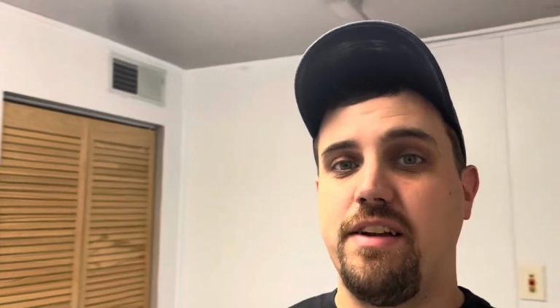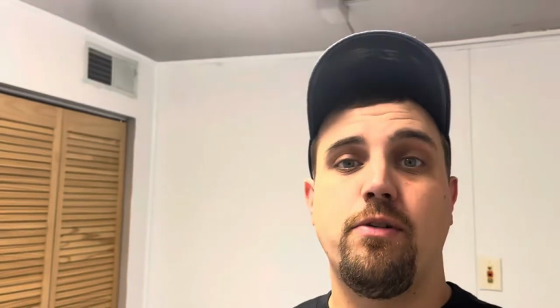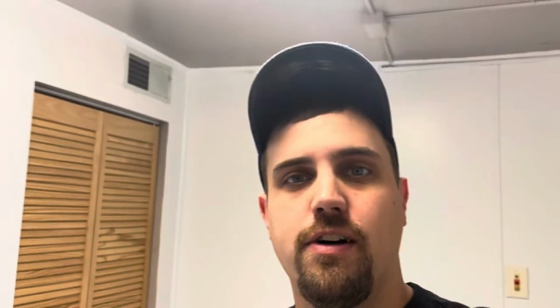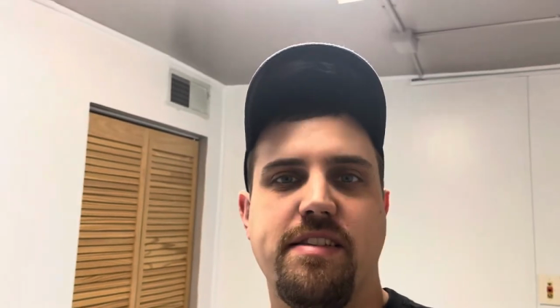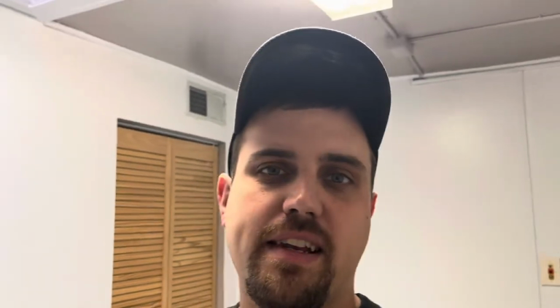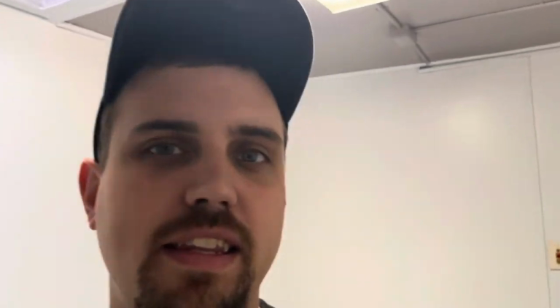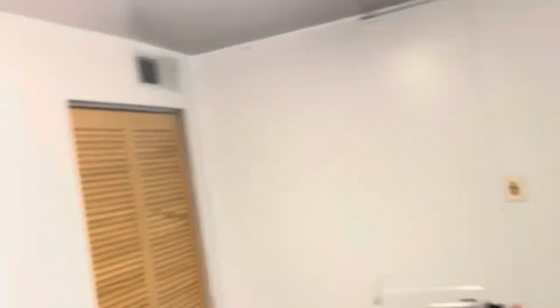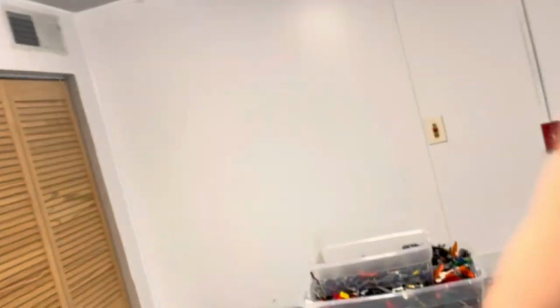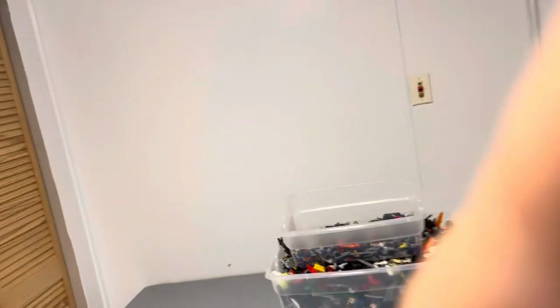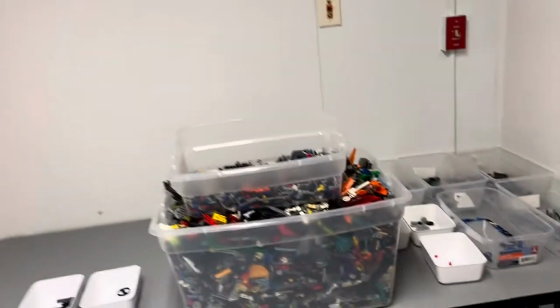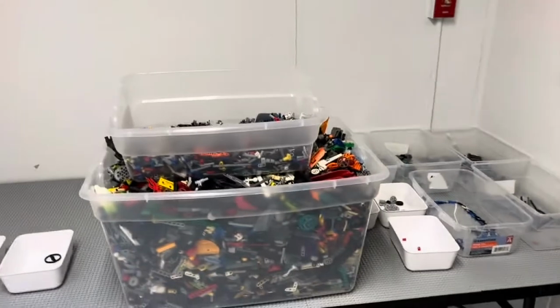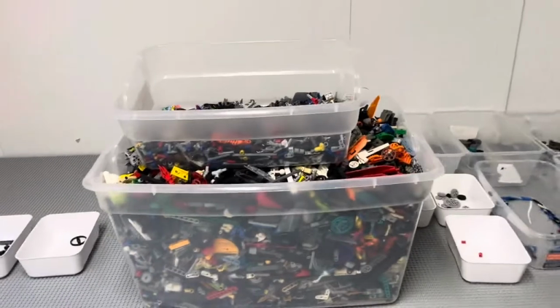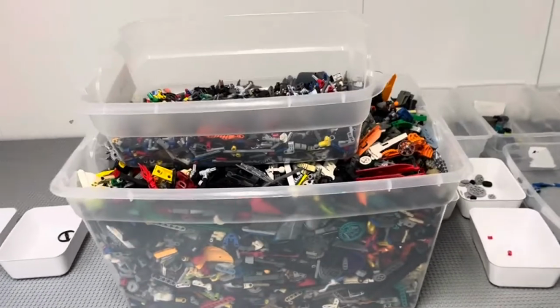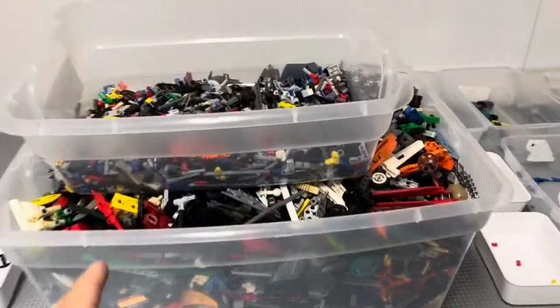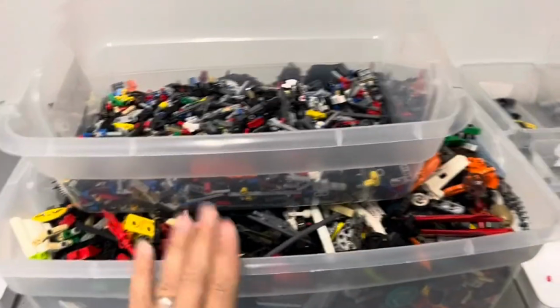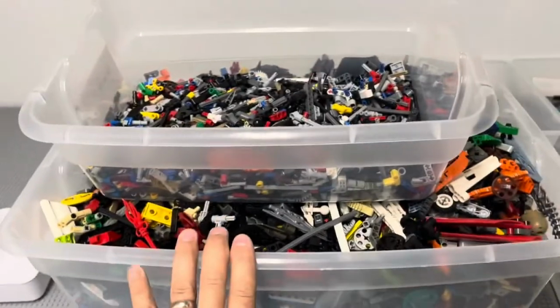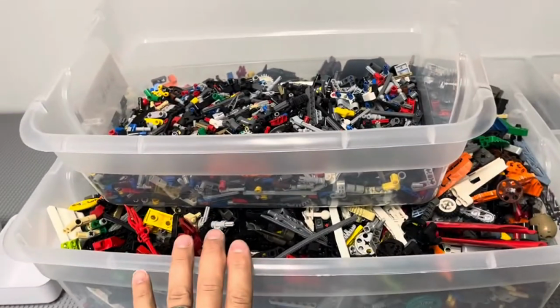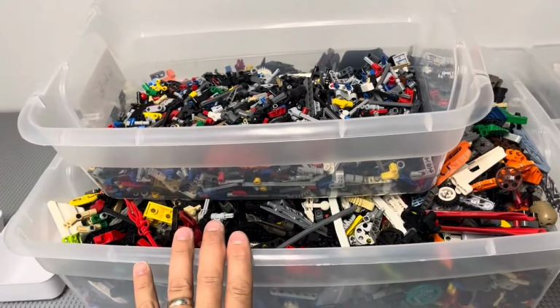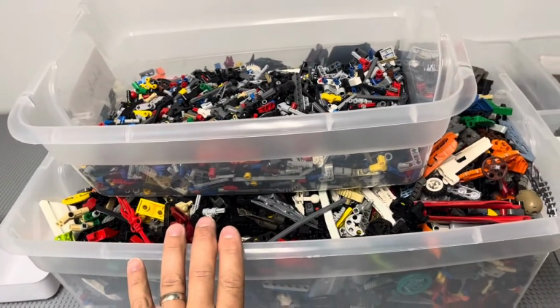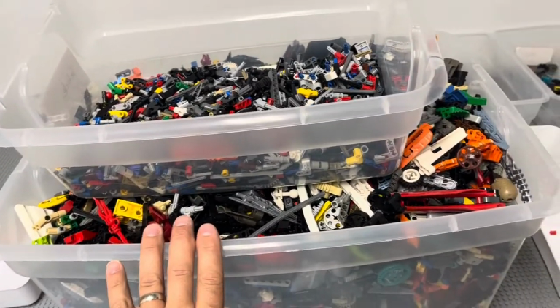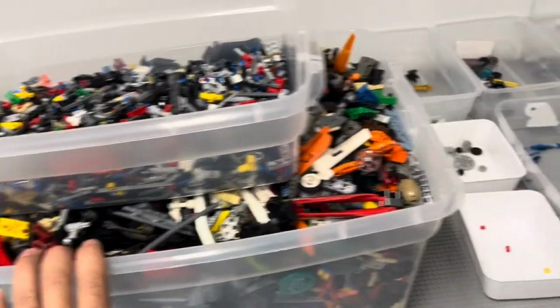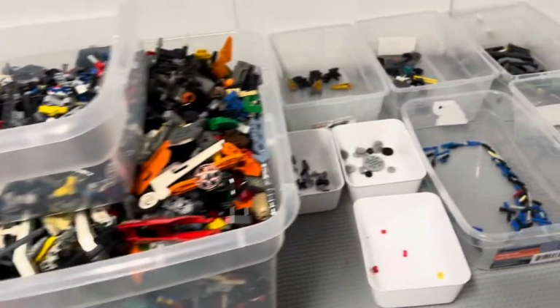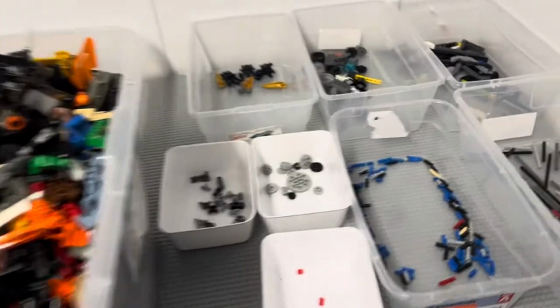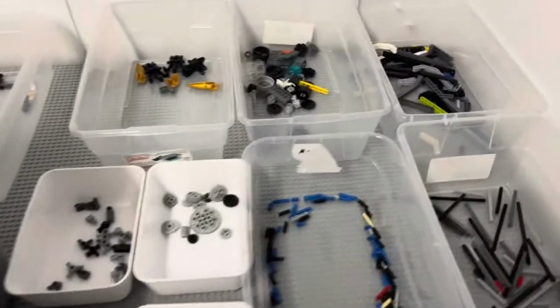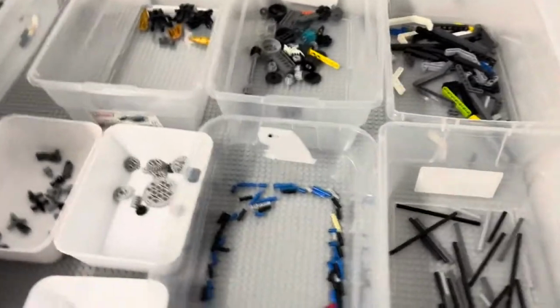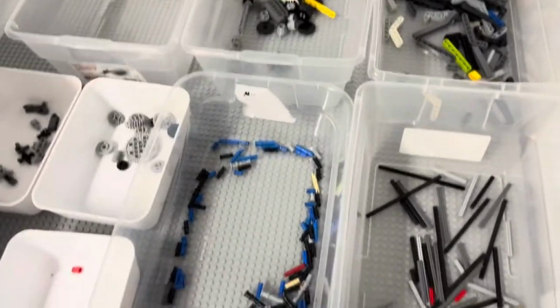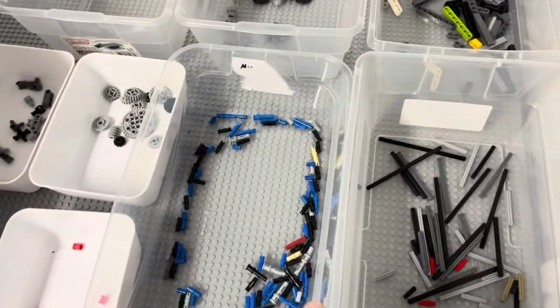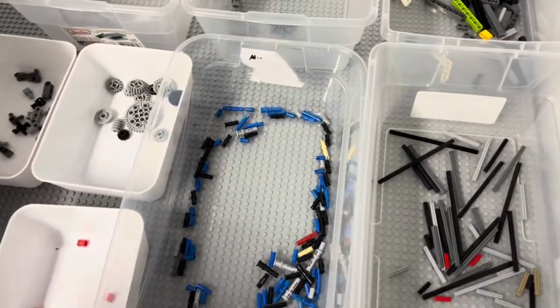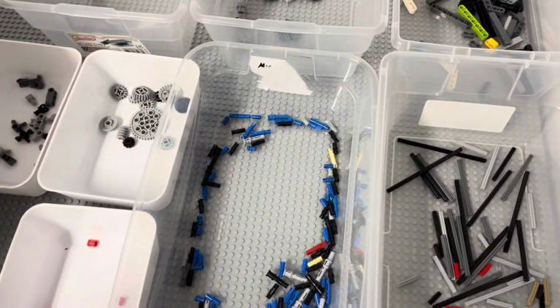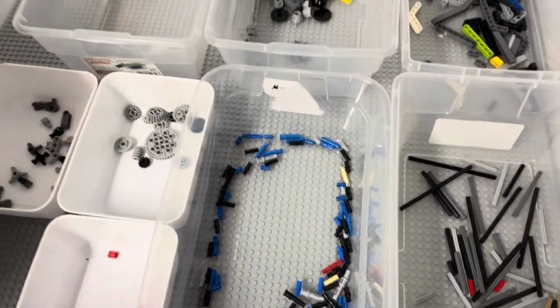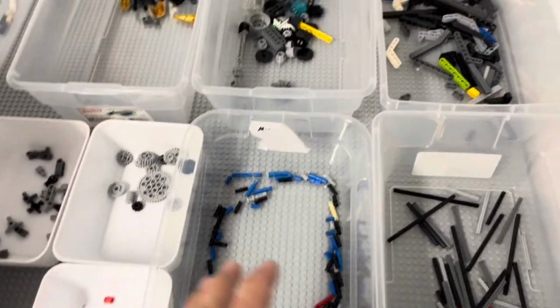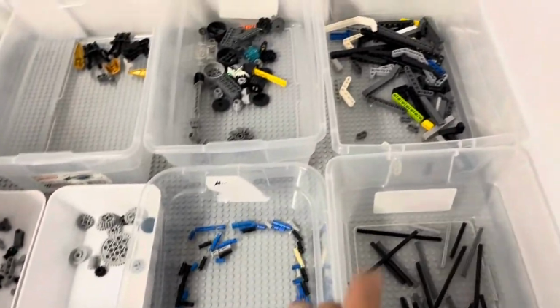It is a new vlog. It is Sunday the 14th. I am at the Brick Kiln in the kitchen area and I'm sorting Technic. I just started a little bit ago. I think these are the basic down-sorting categories I'm going to go with.